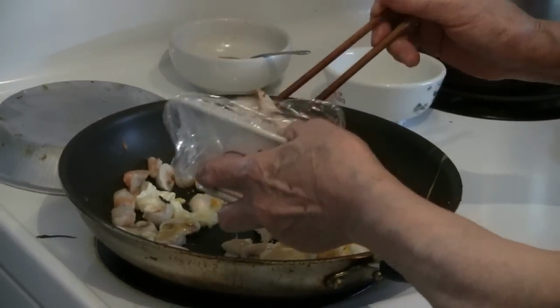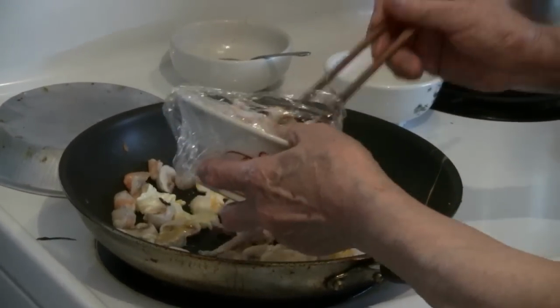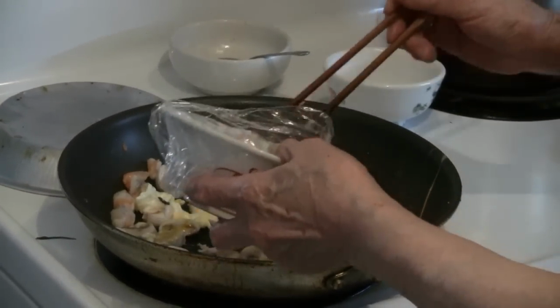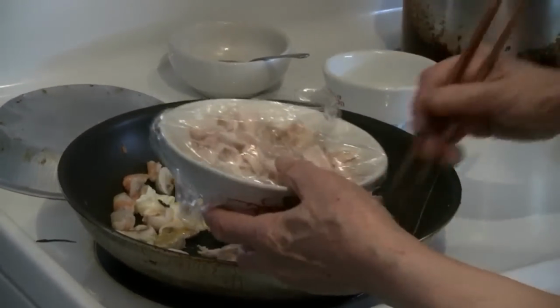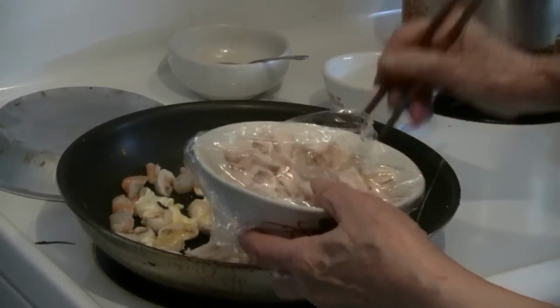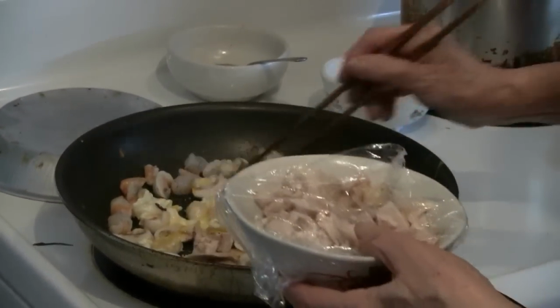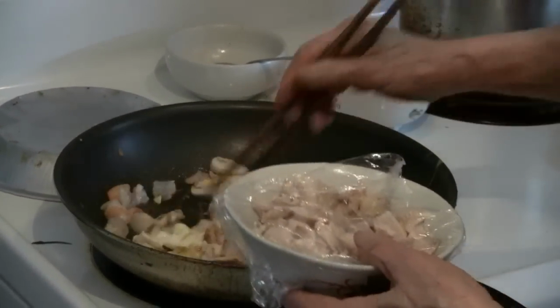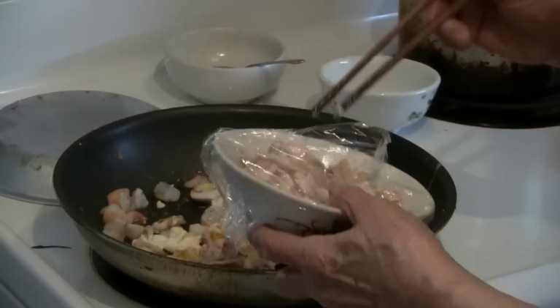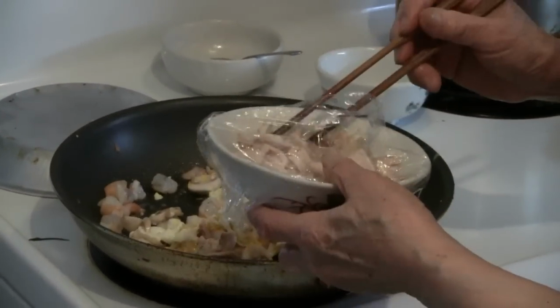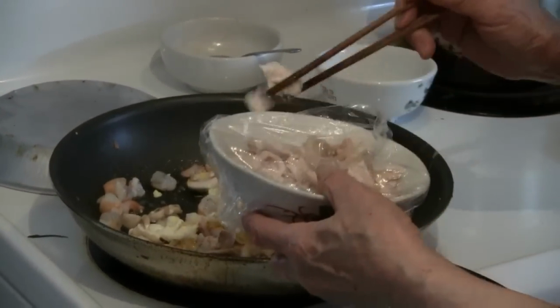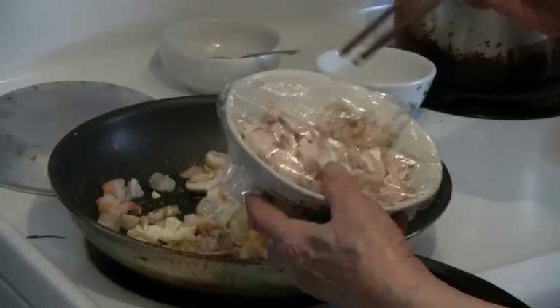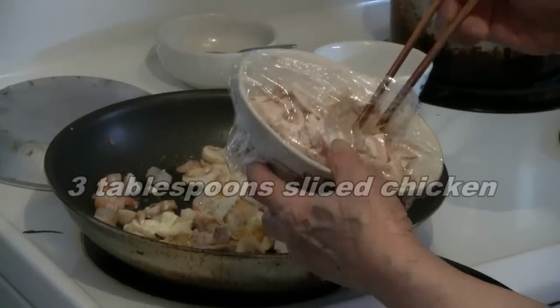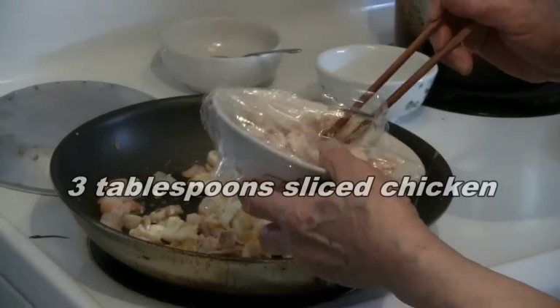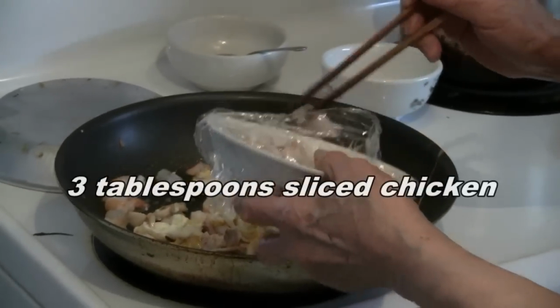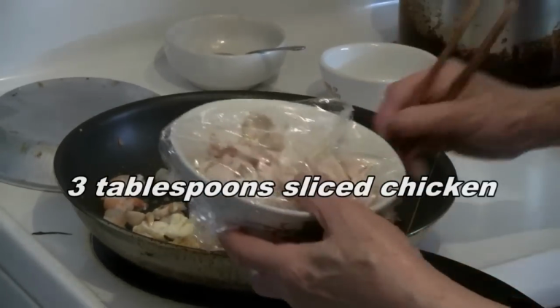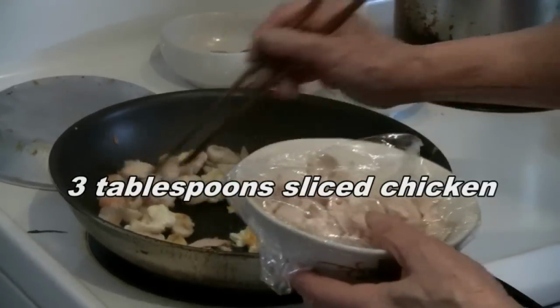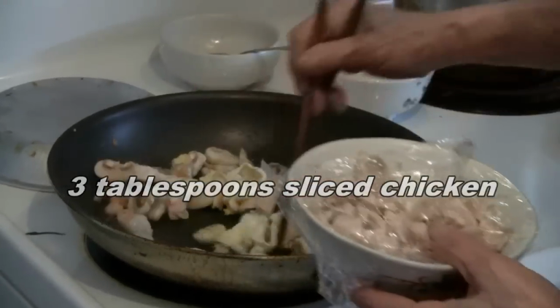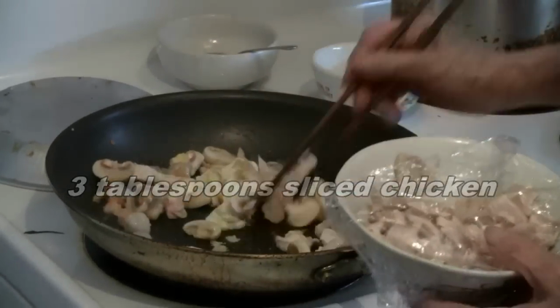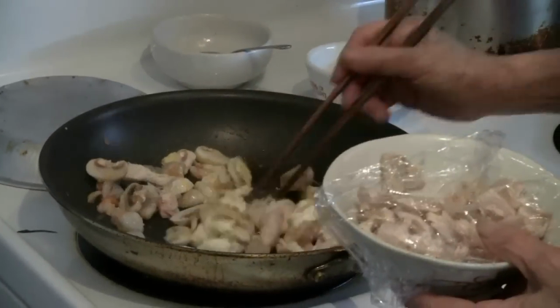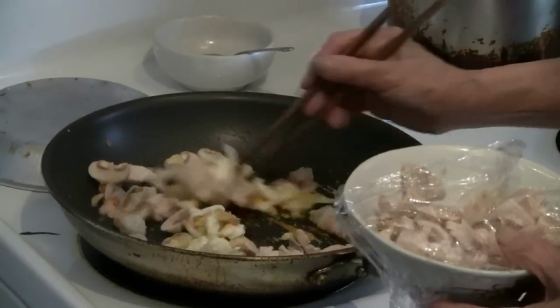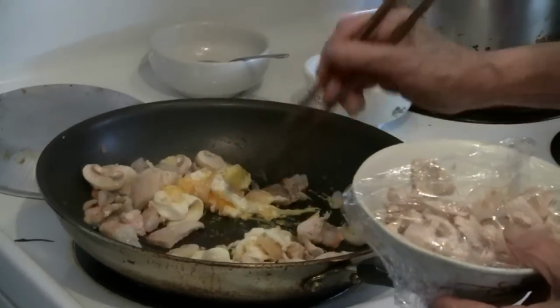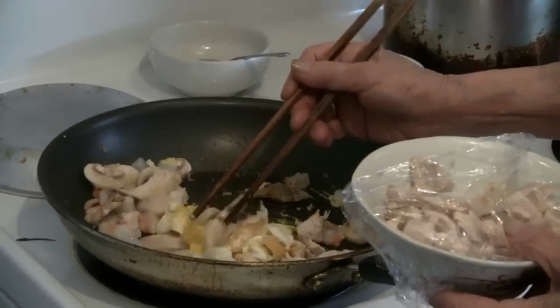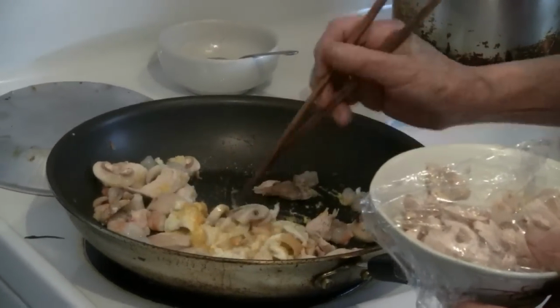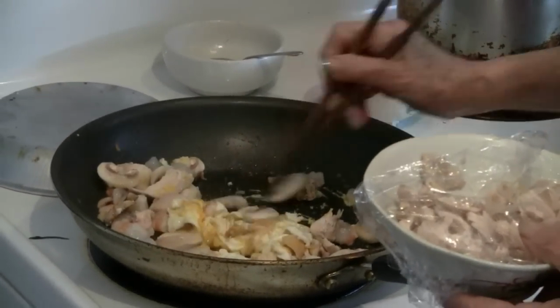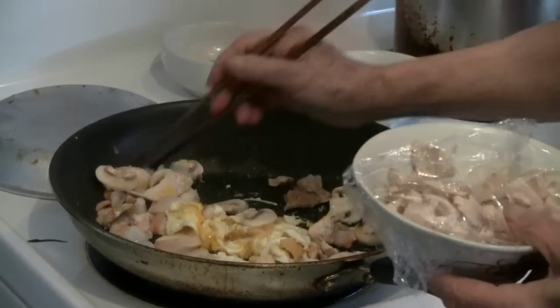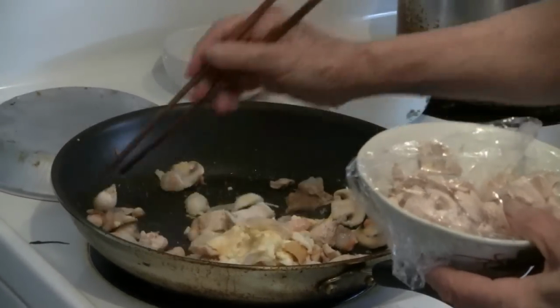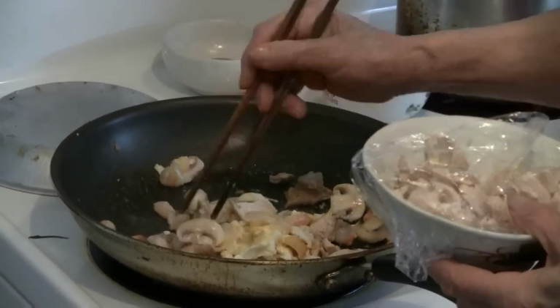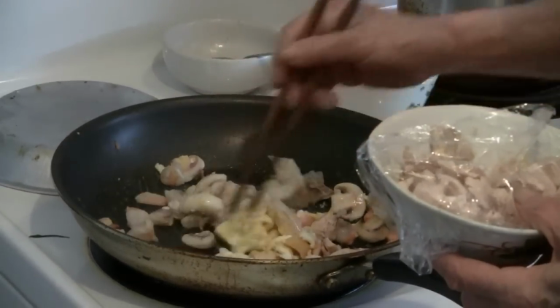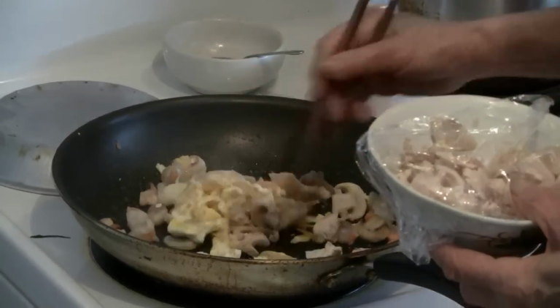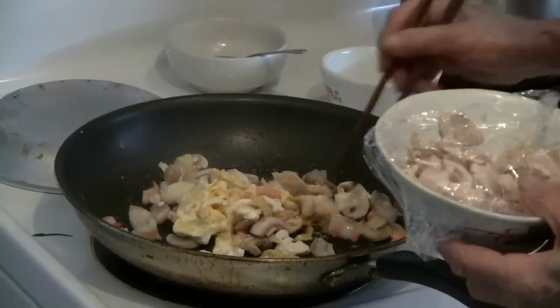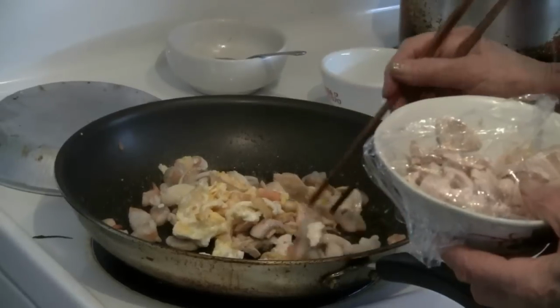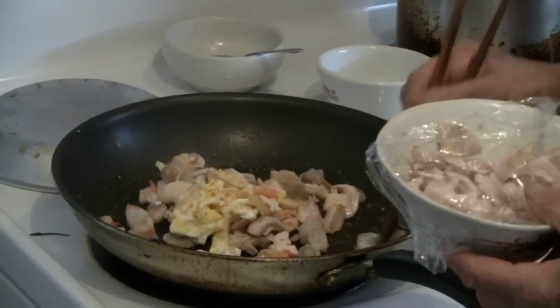Next you add maybe about three tablespoons of chicken. You can use leftover chicken or you can use fresh chicken if you like.